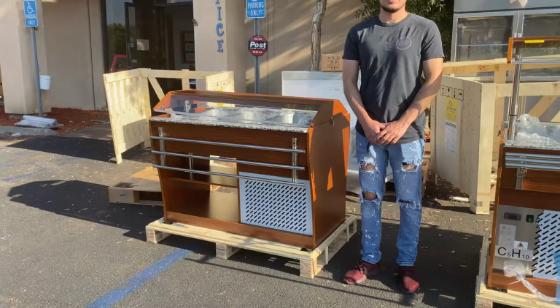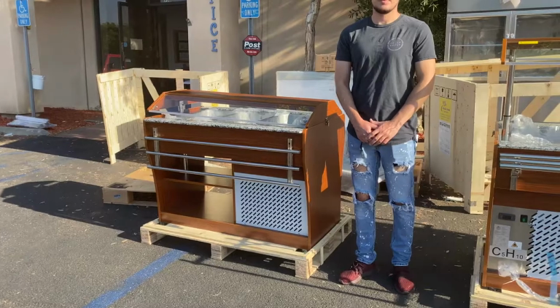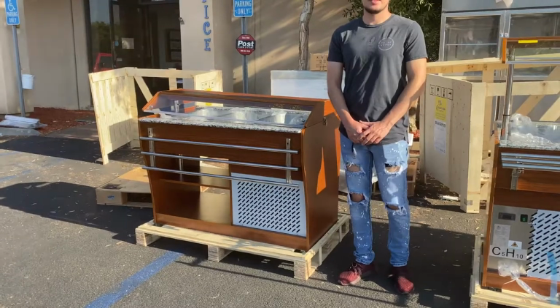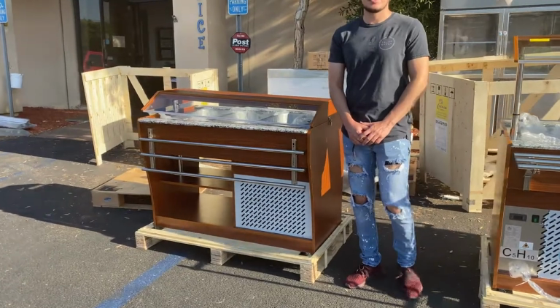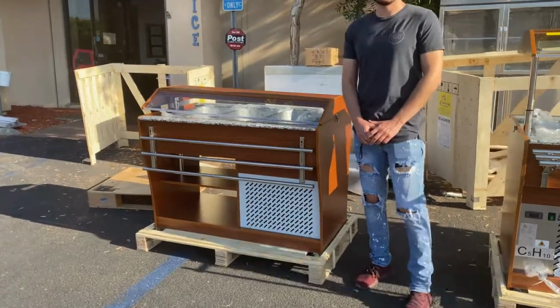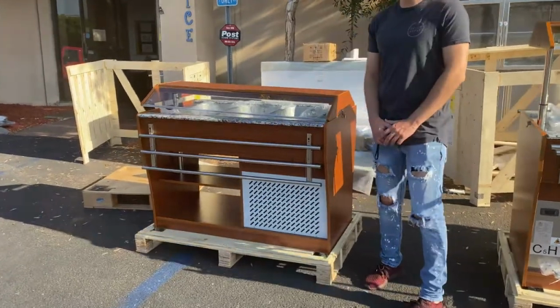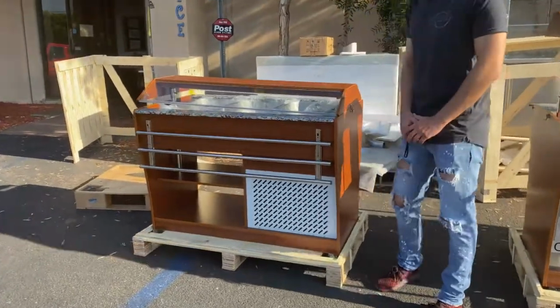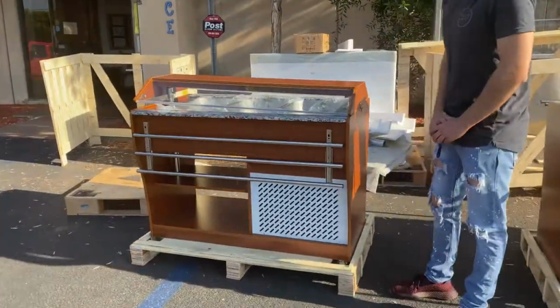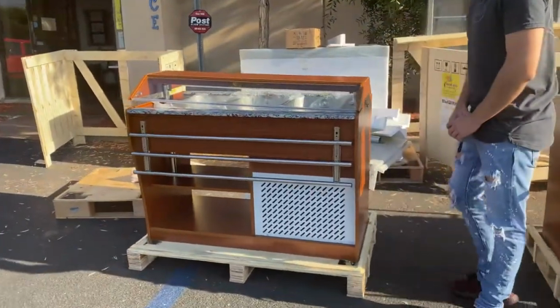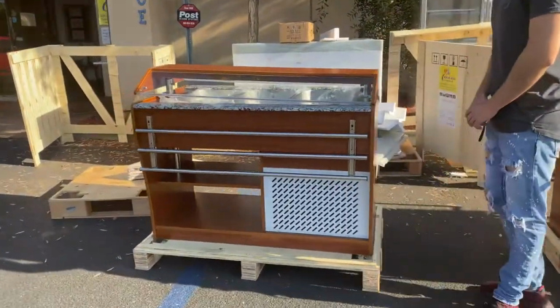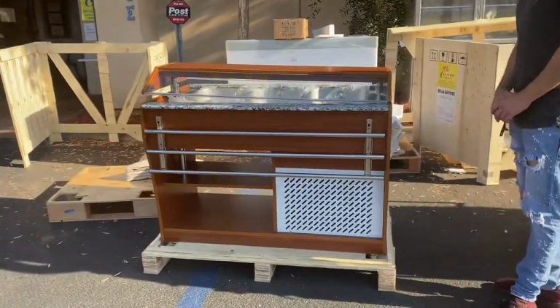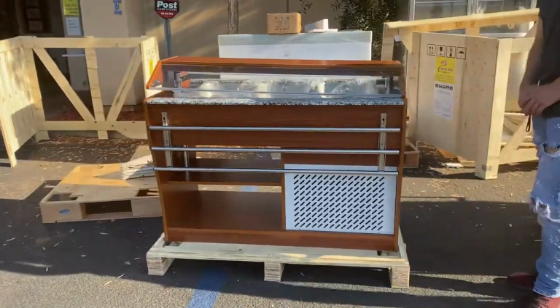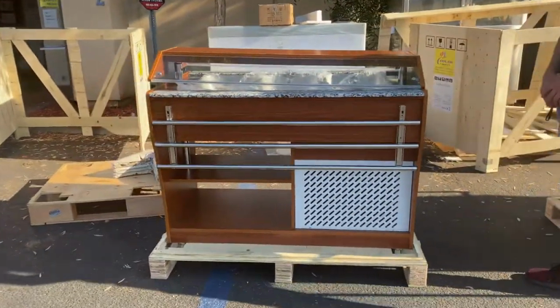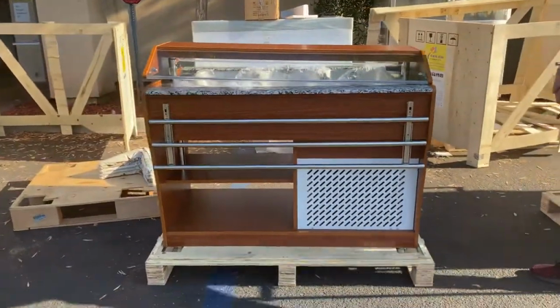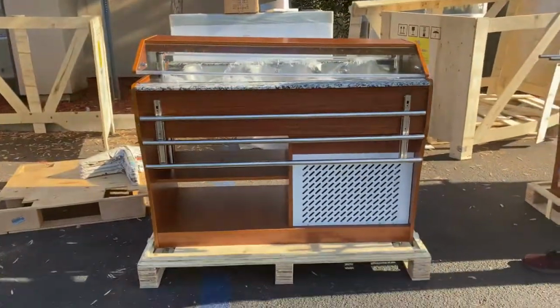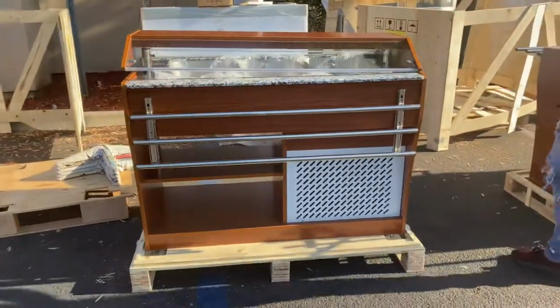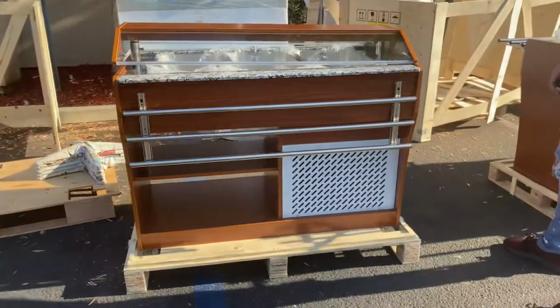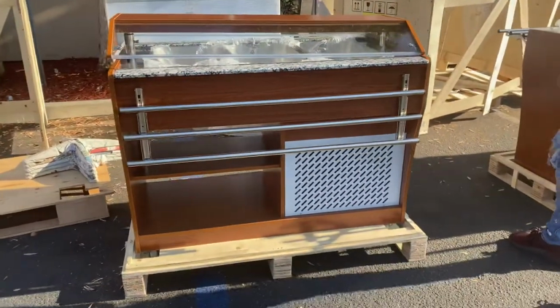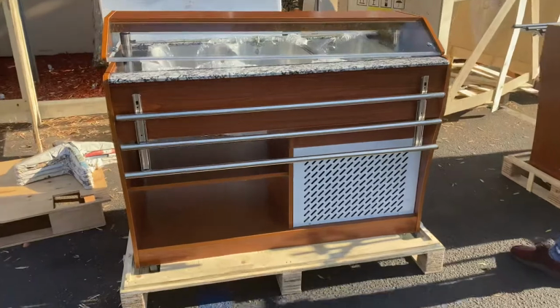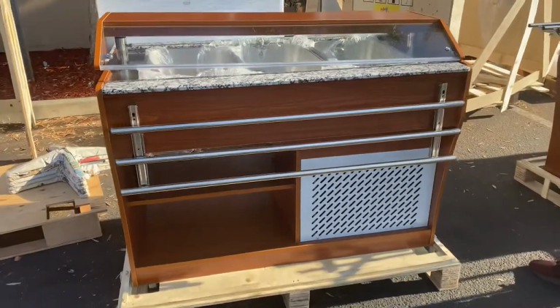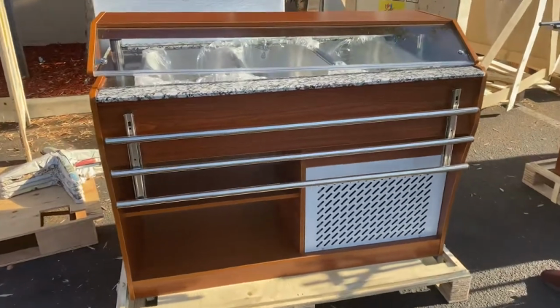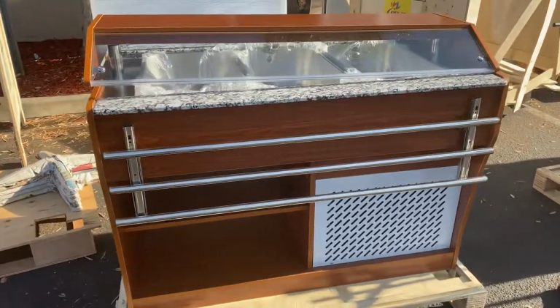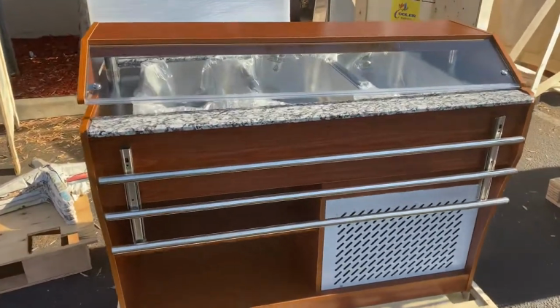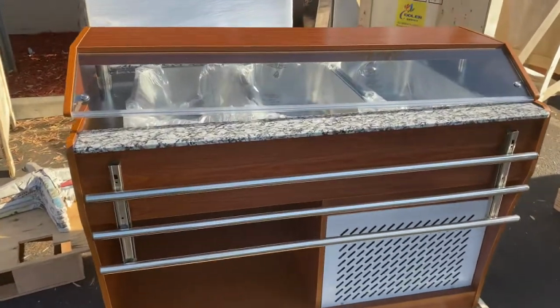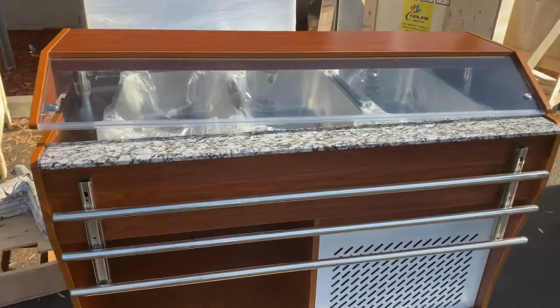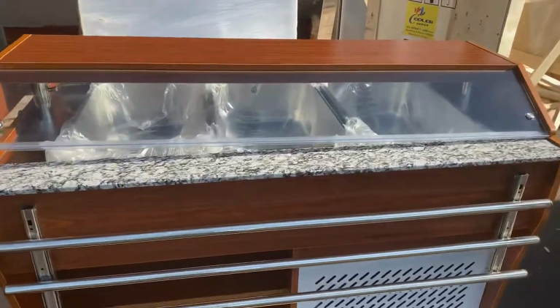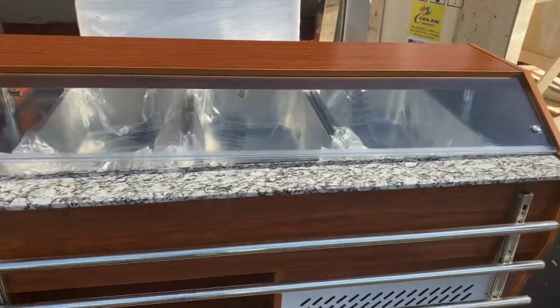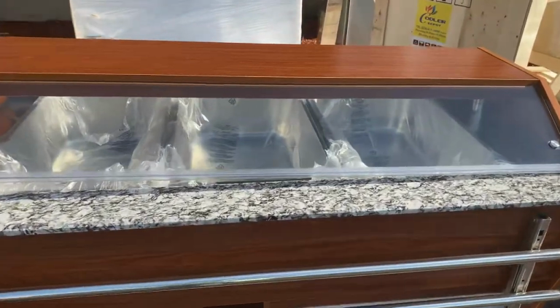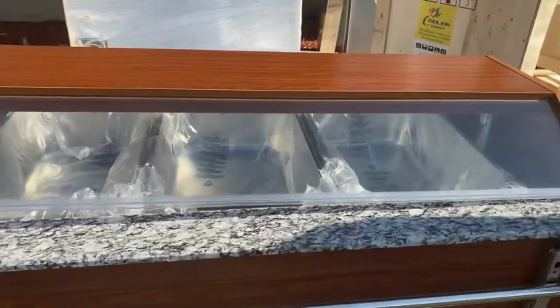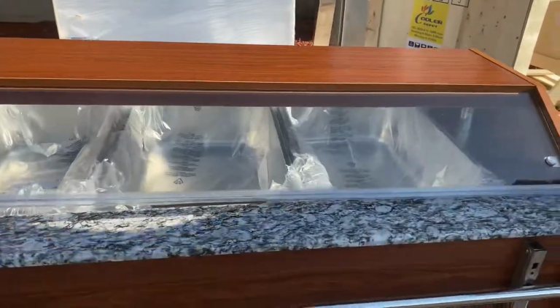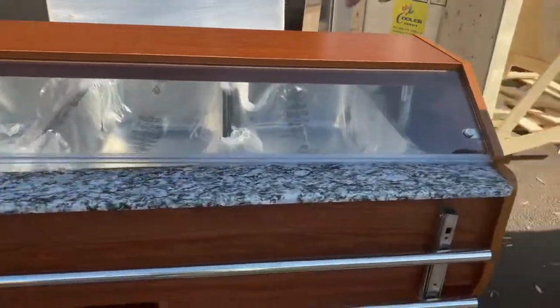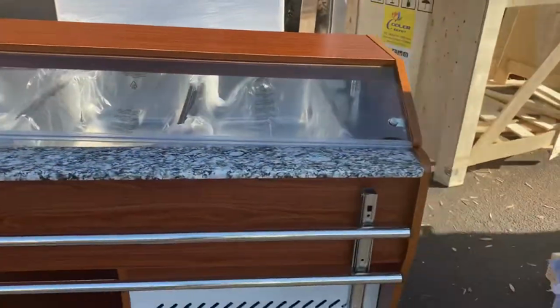Hello everybody, today we're going to go ahead and demonstrate to you one of our brand new items. You're looking at a three-tray cold buffet table — three trays on the top.